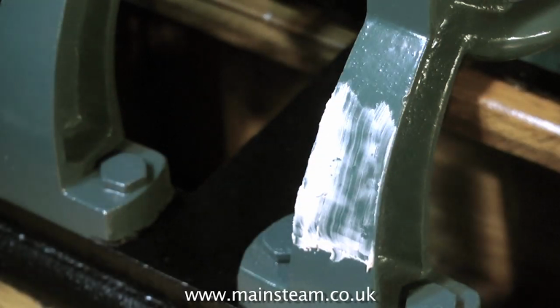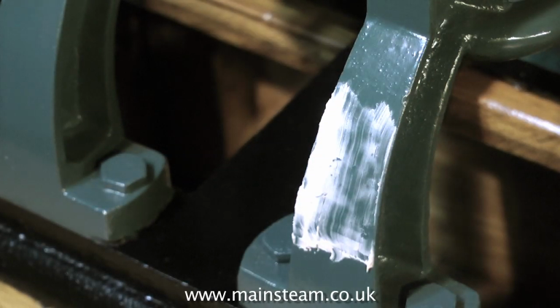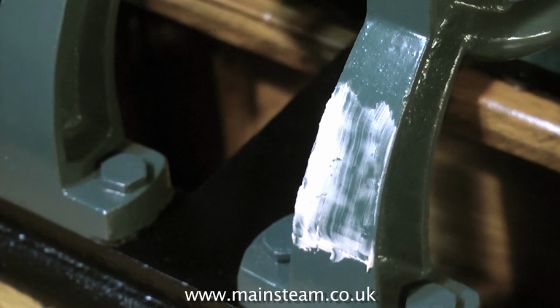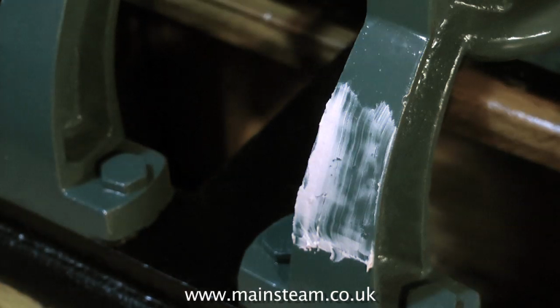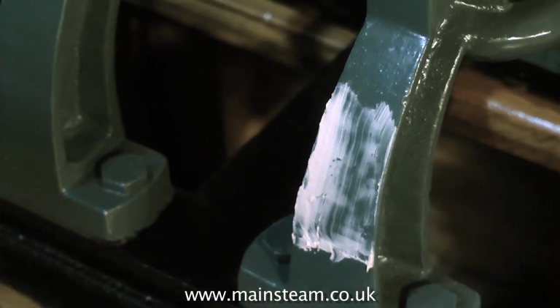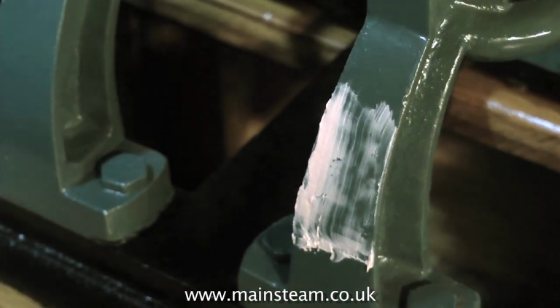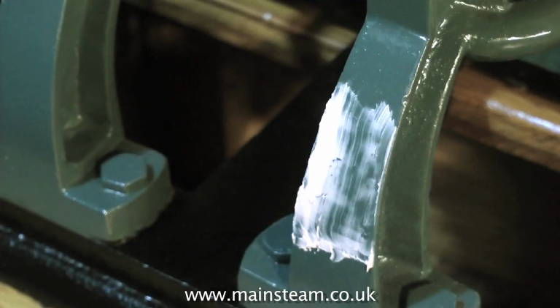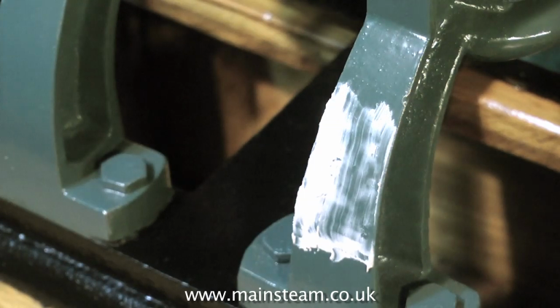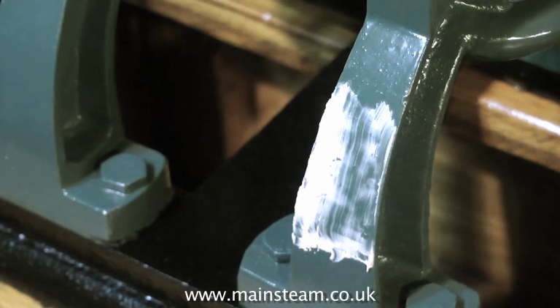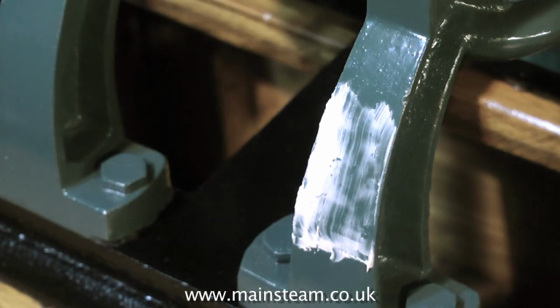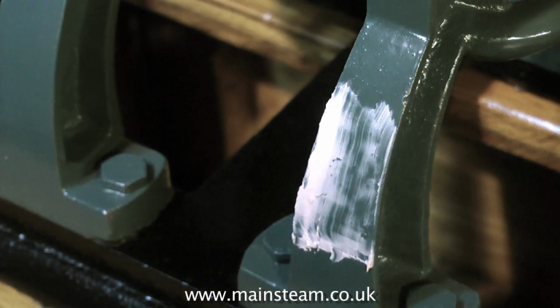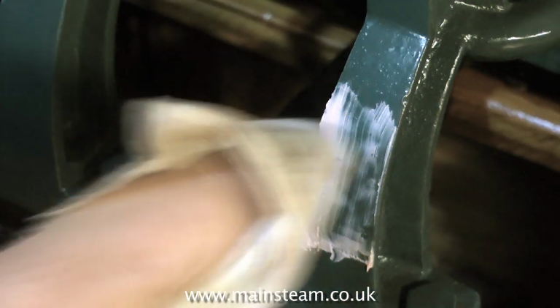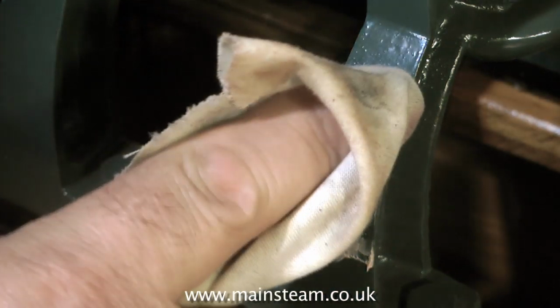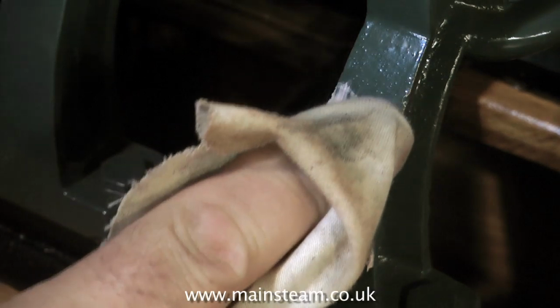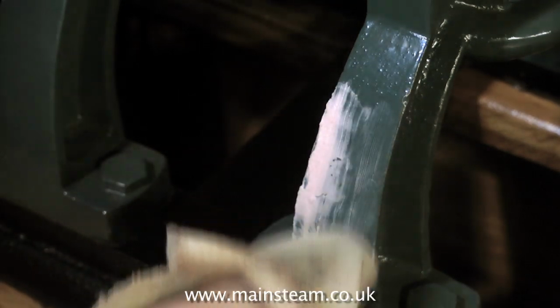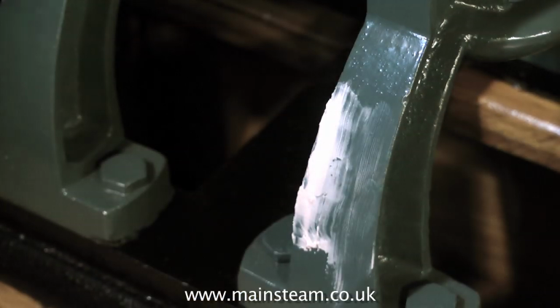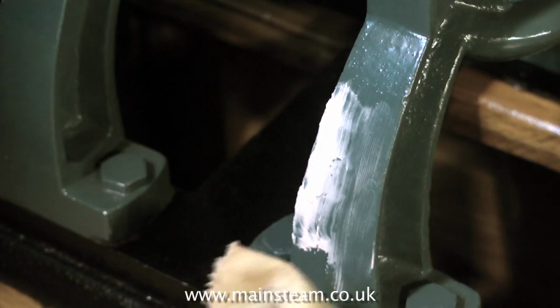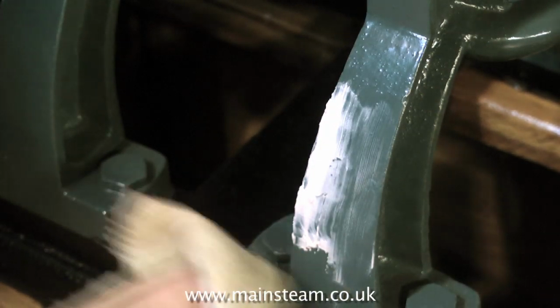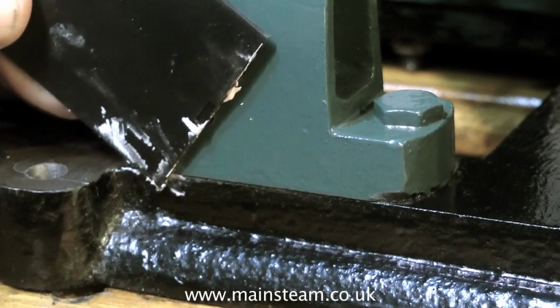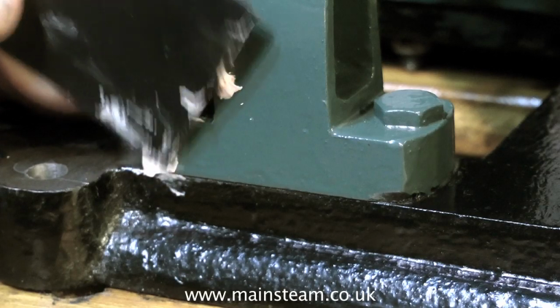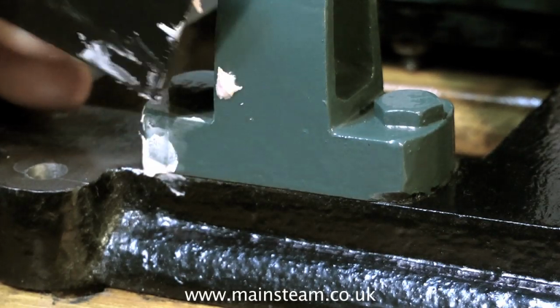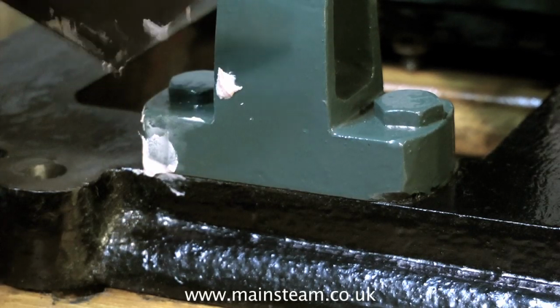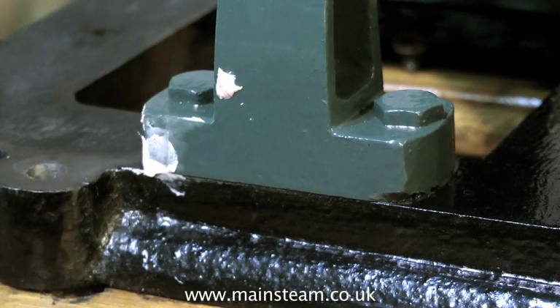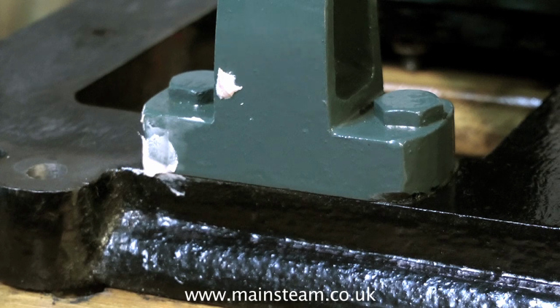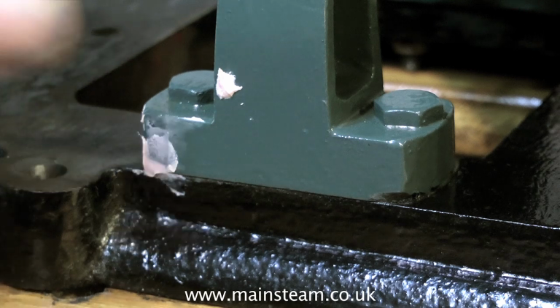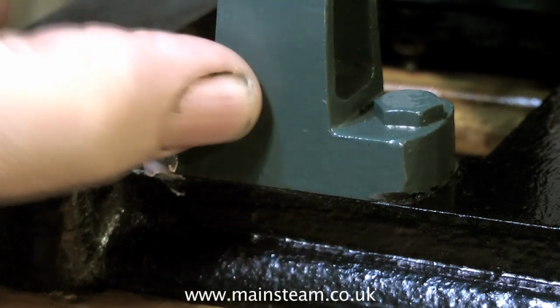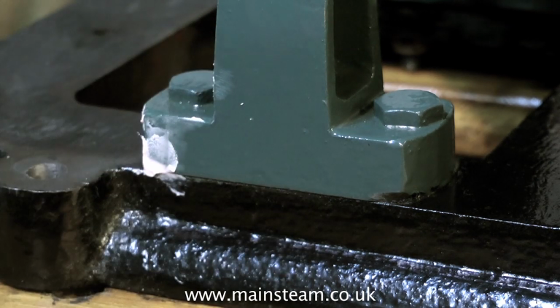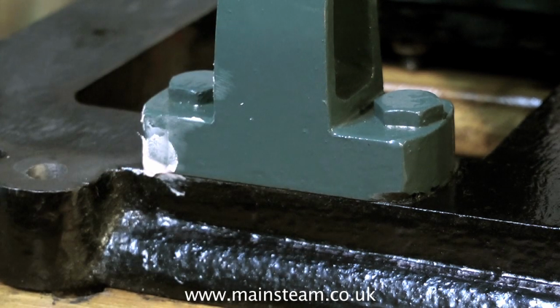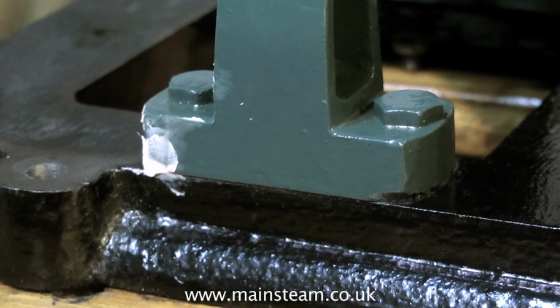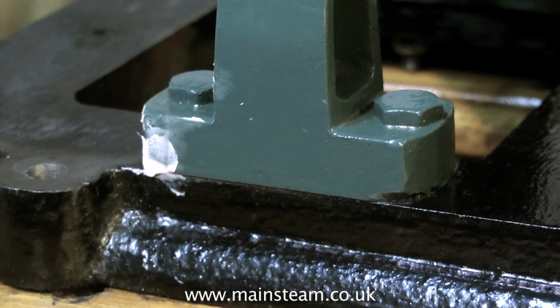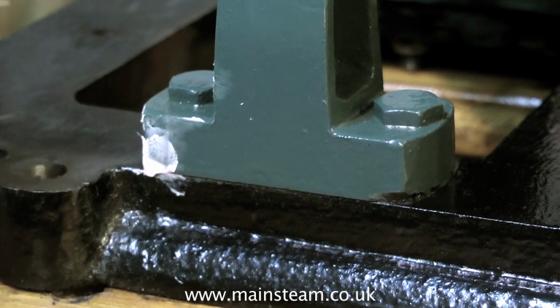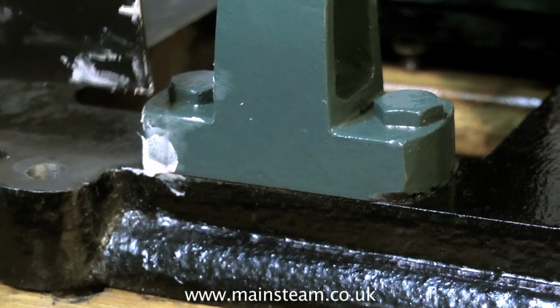Once the car body filler takes on a rubbery appearance, it's time to discard it, because it won't stick properly to the work and may fall off. So very quickly with this last bit of filler, I'm just filling a couple of marks on one of the upright standards.